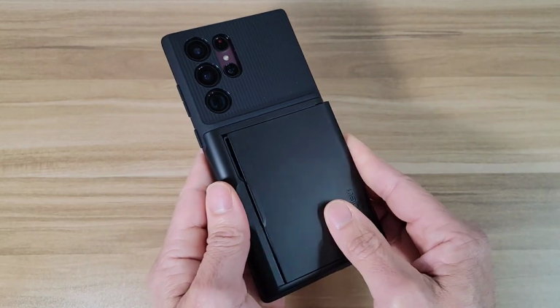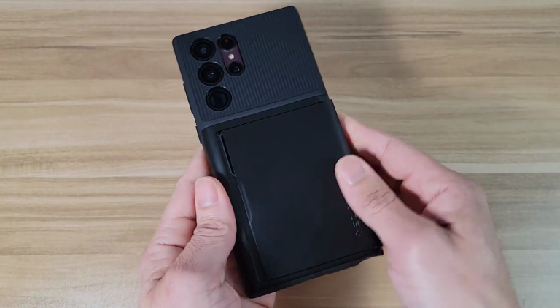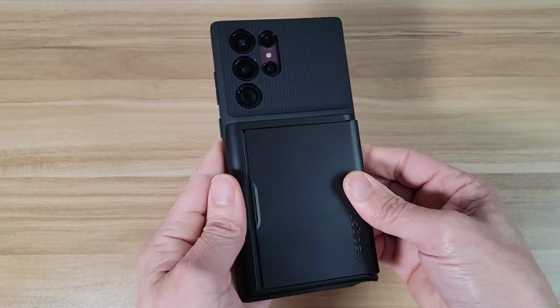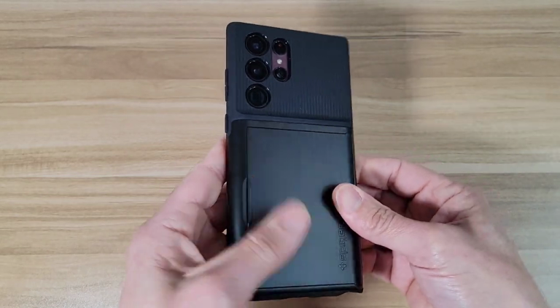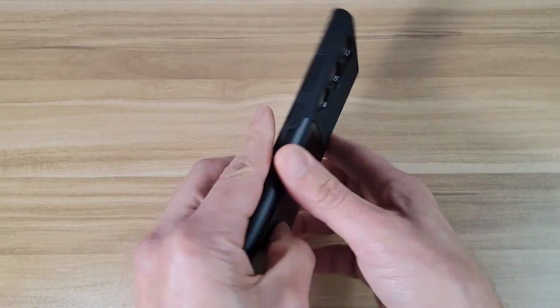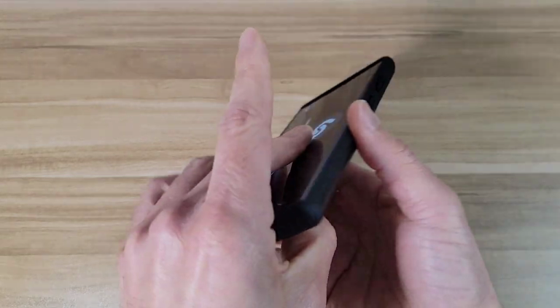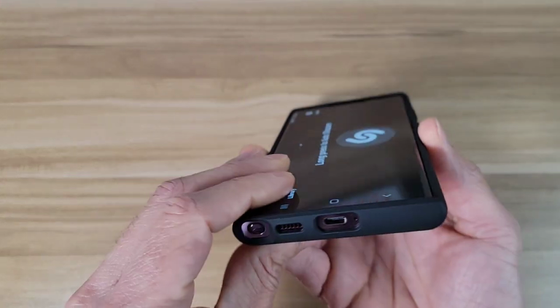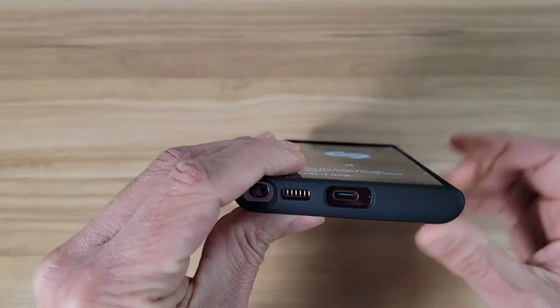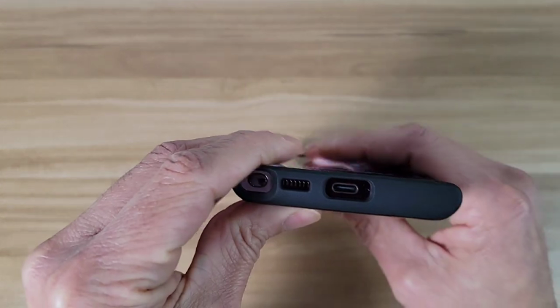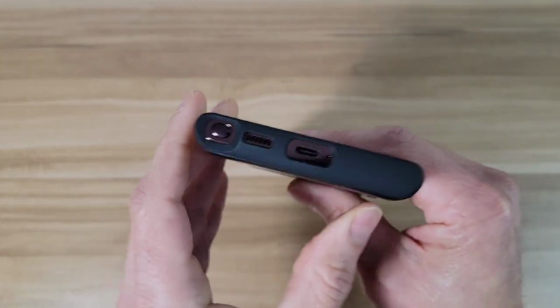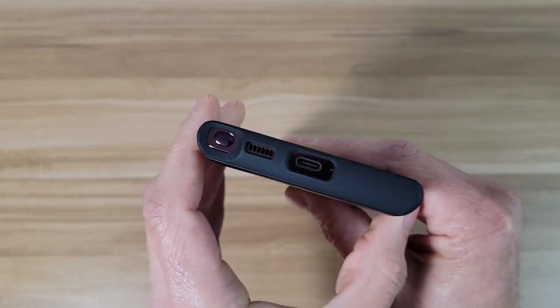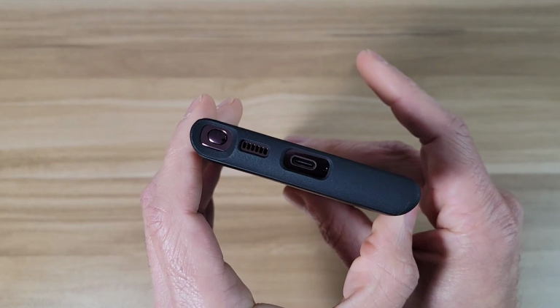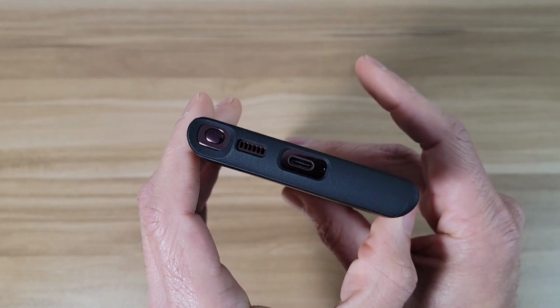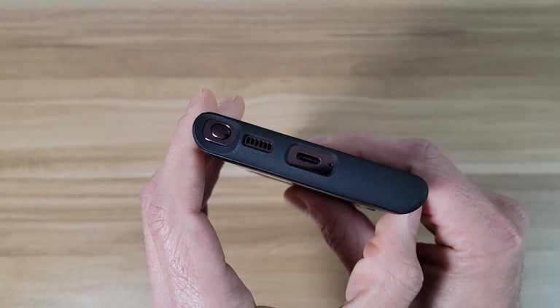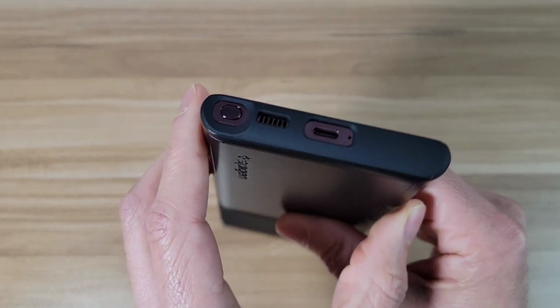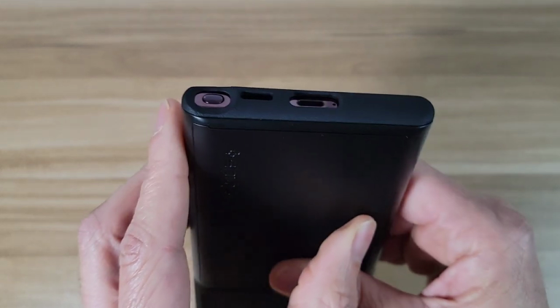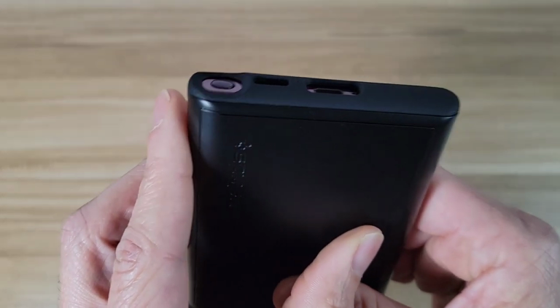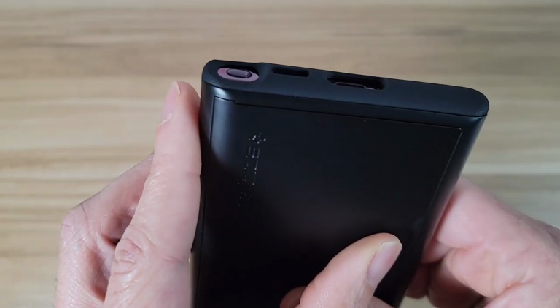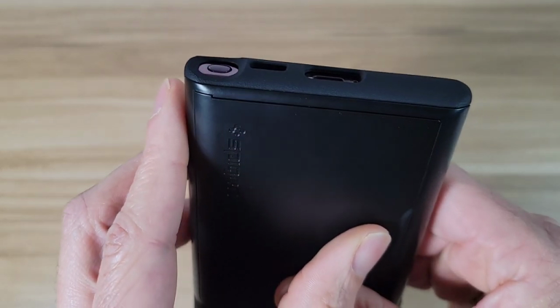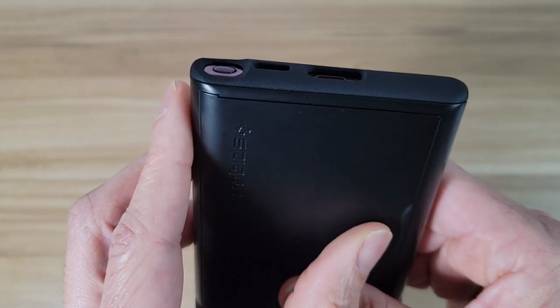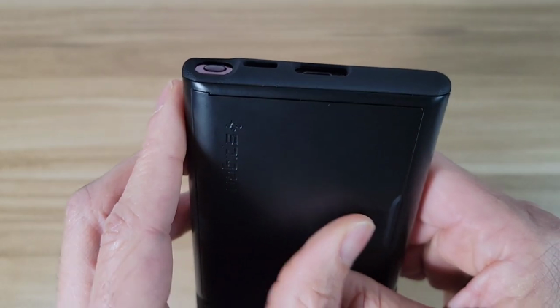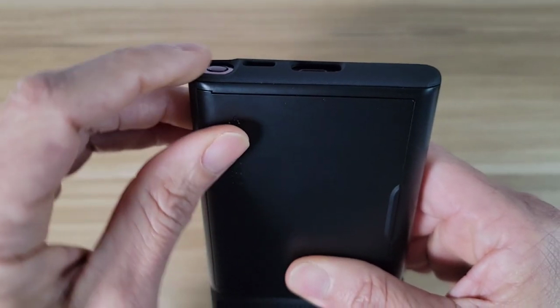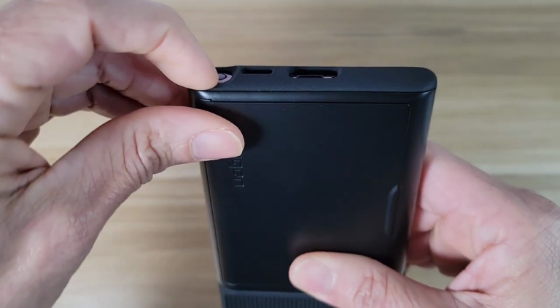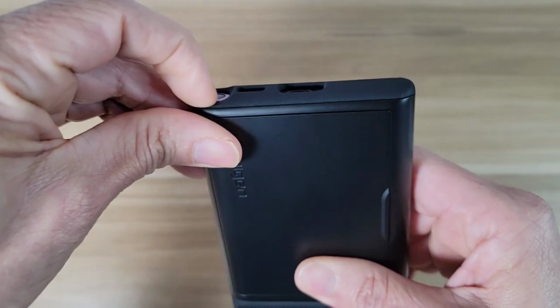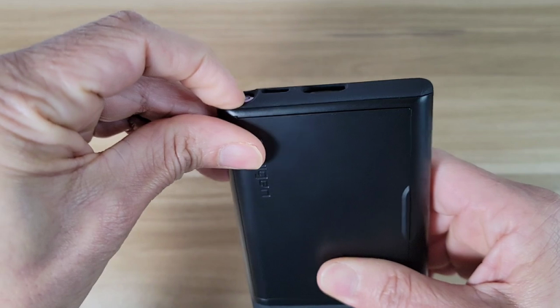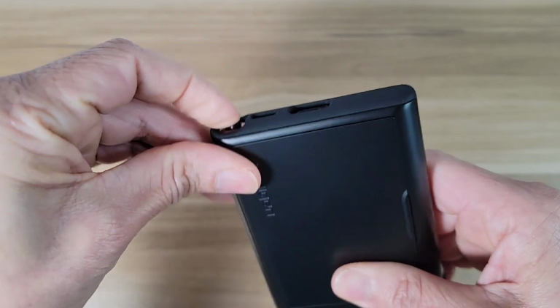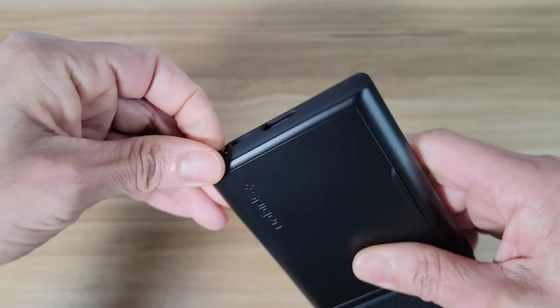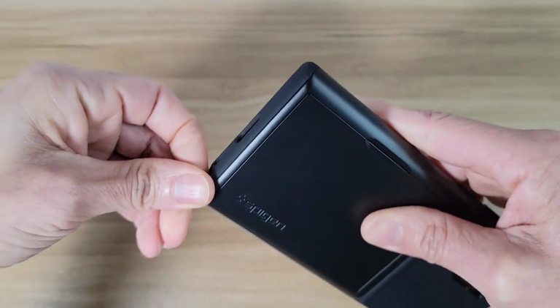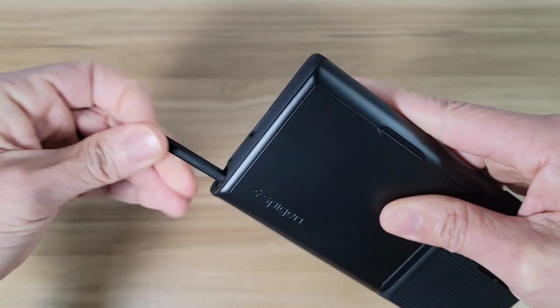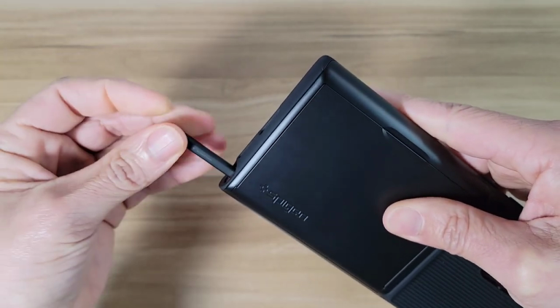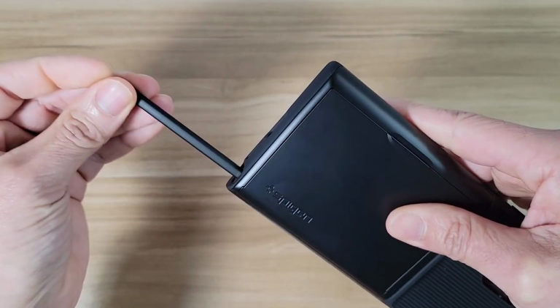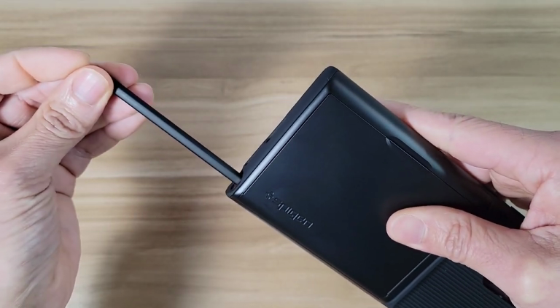Okay, let's check out the rest of the case. Over on the bottom we've got all our cutouts, and we've got our S Pen cutout right there, so it's going to be easy access for the S Pen — that's not going to be a problem.